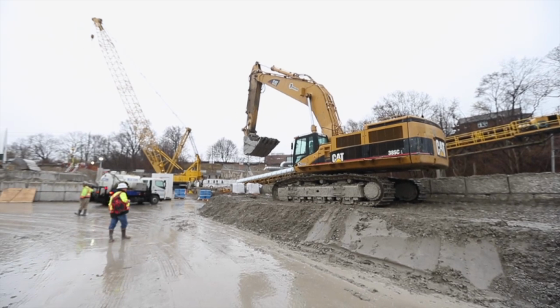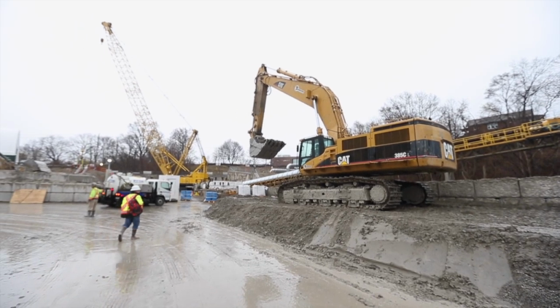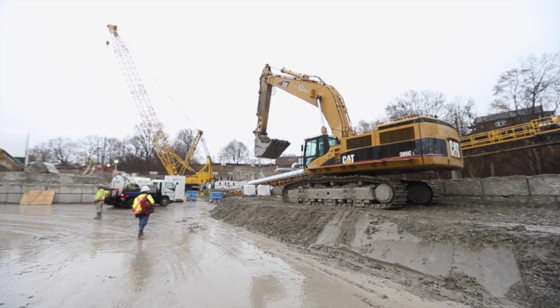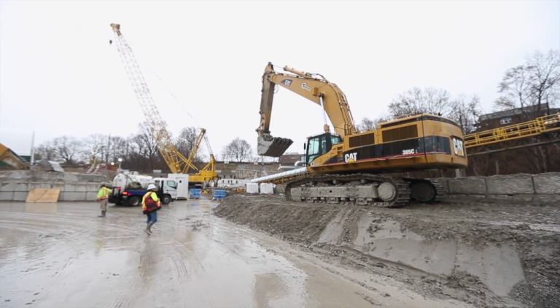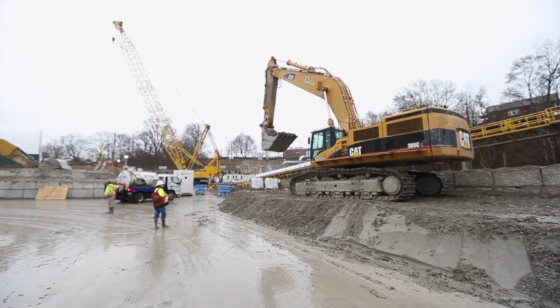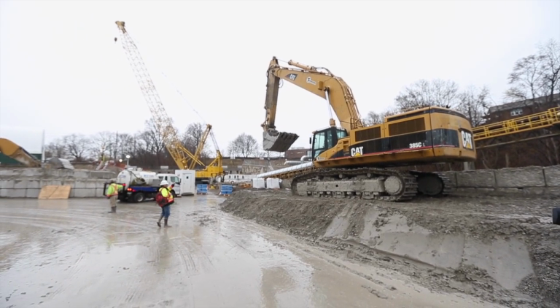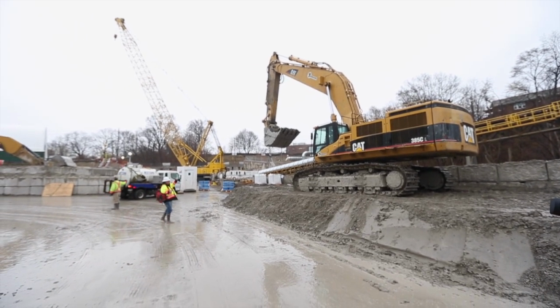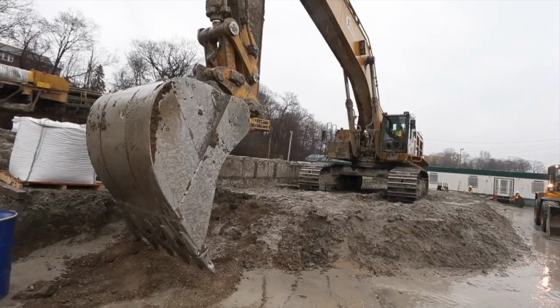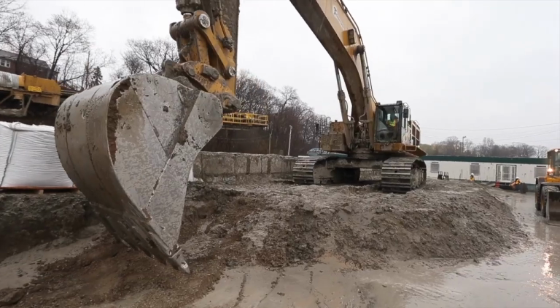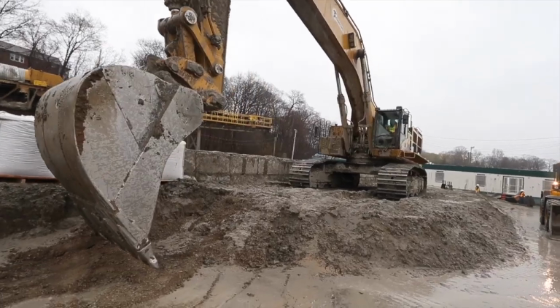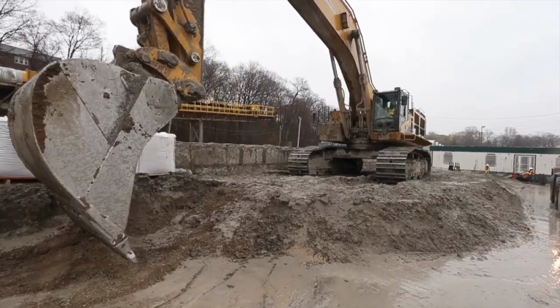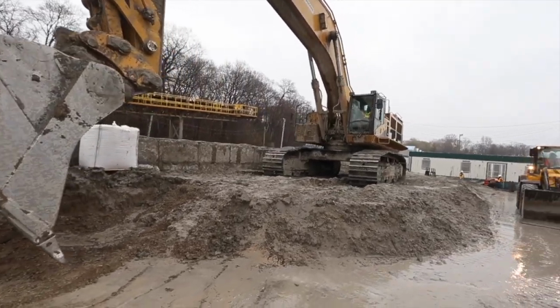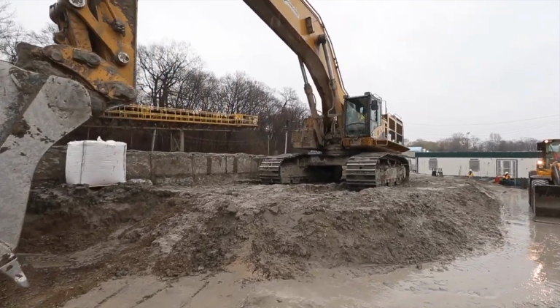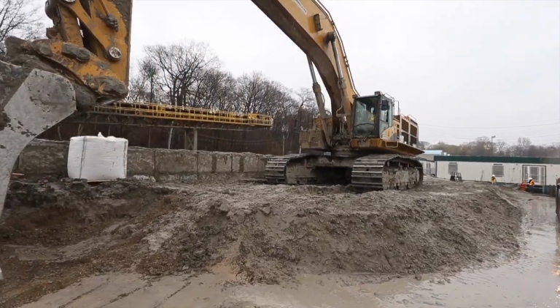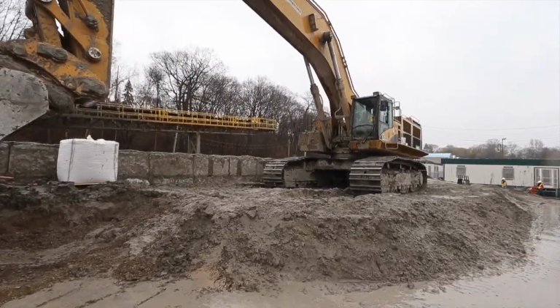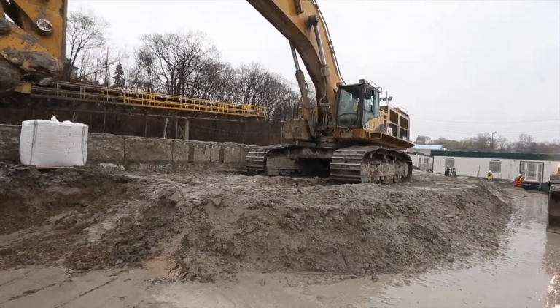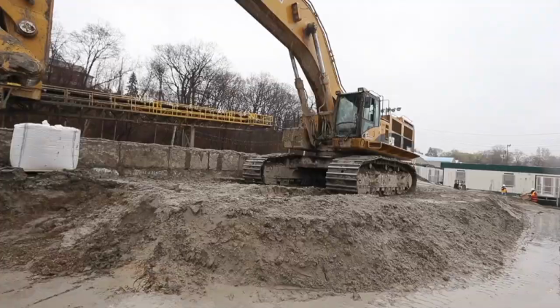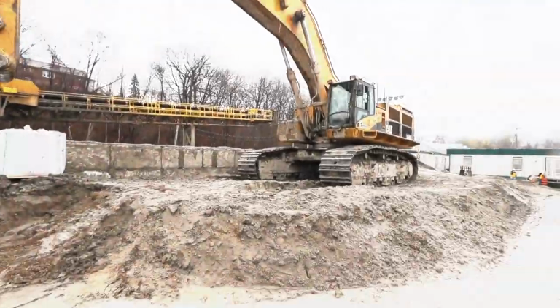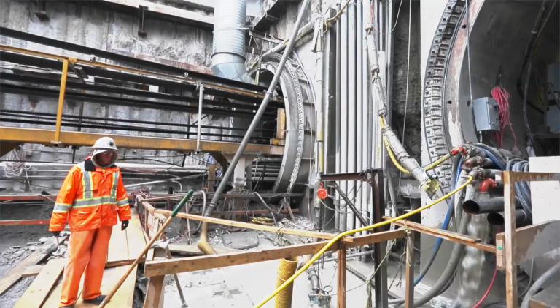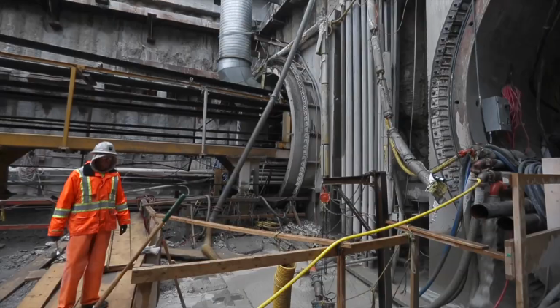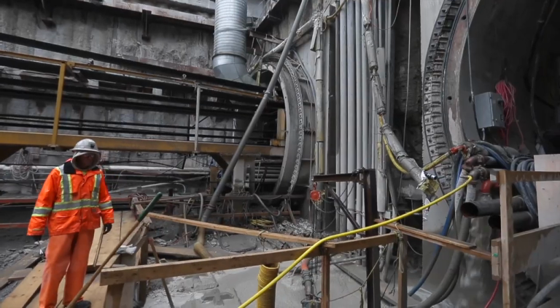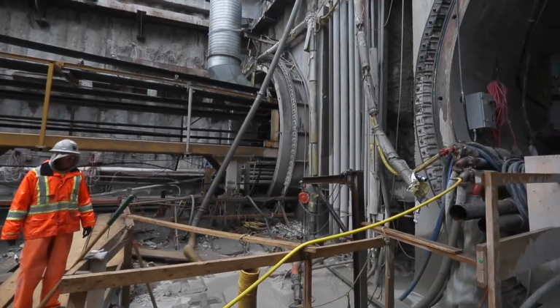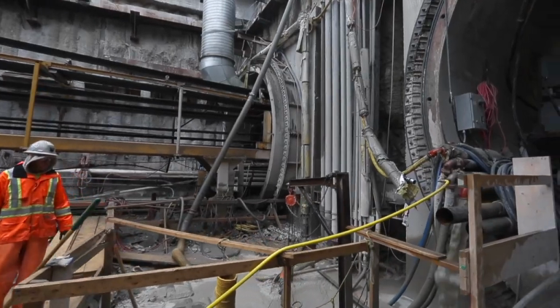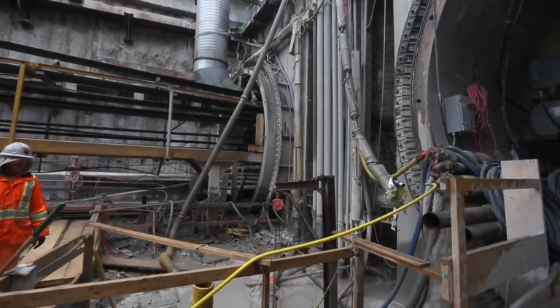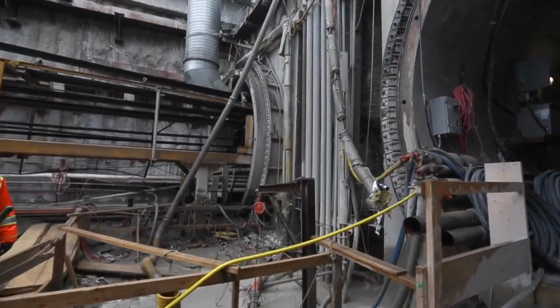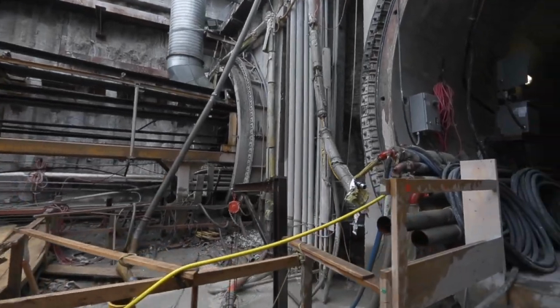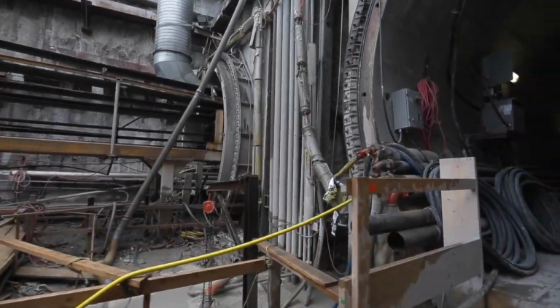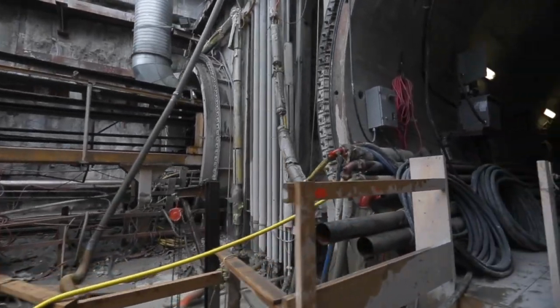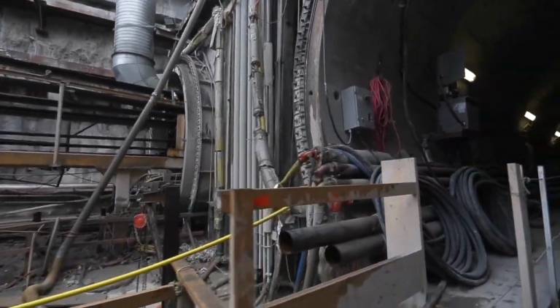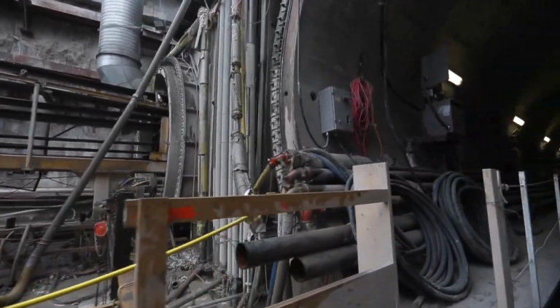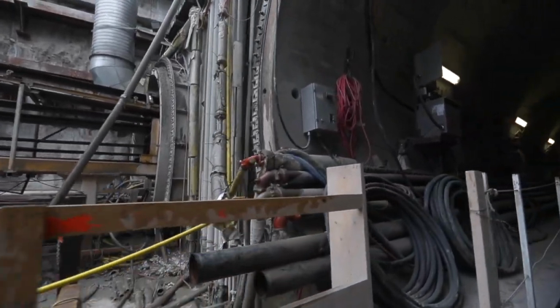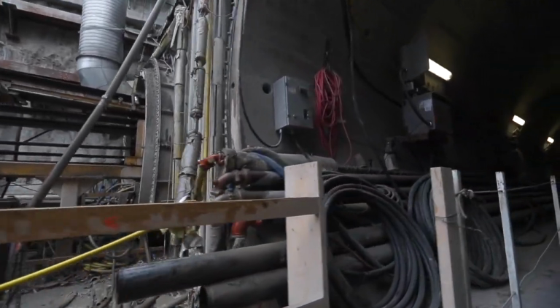This backhoe that you see right here, this Cat 385, collects that muck and puts it in the dump truck. I'm Gary Kramer, the resident engineer for Metrolix on this contract.